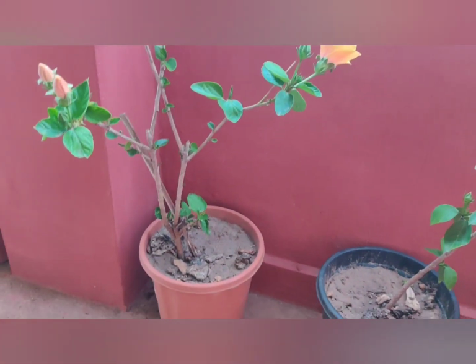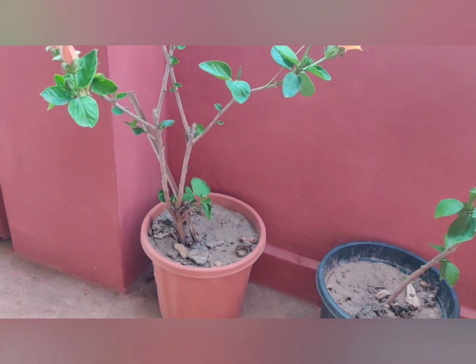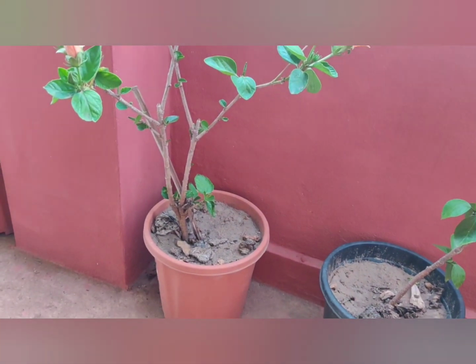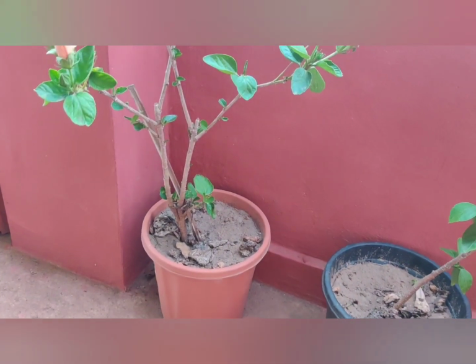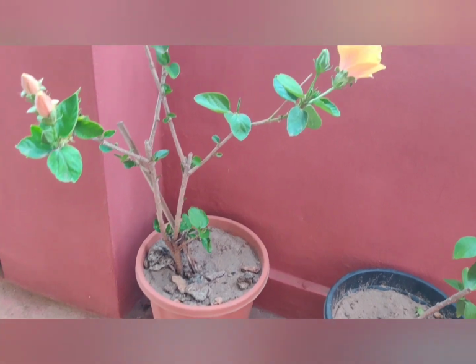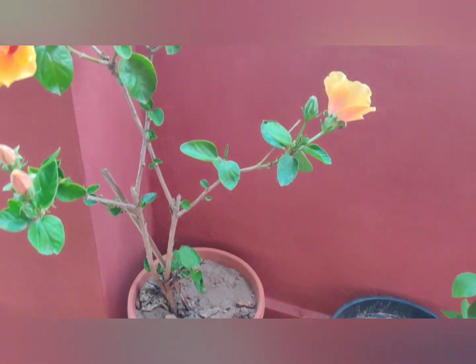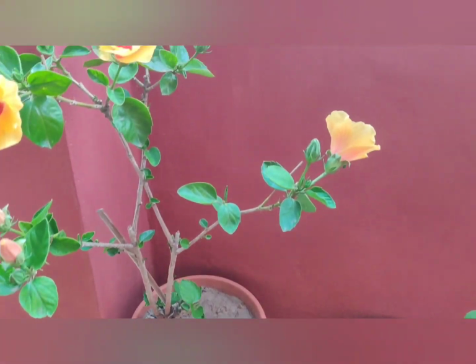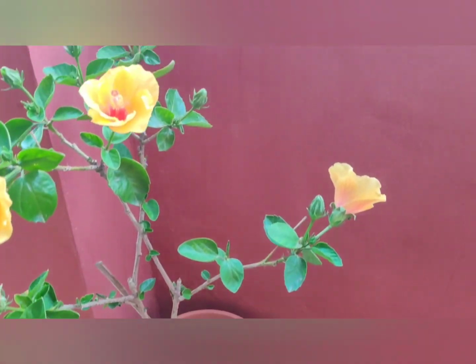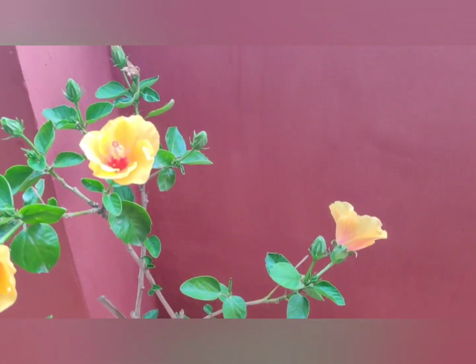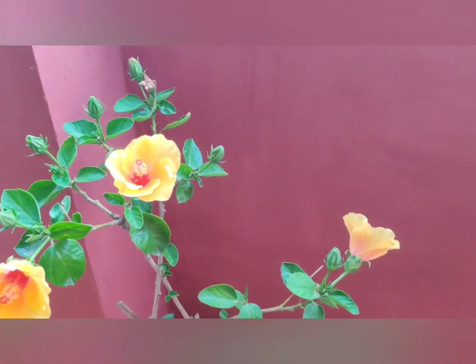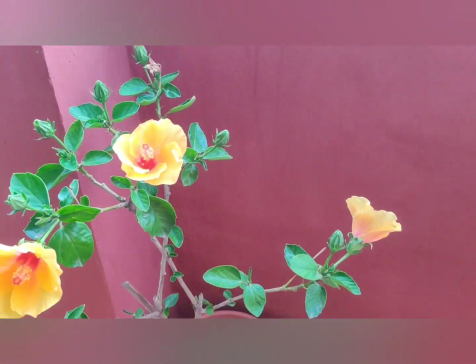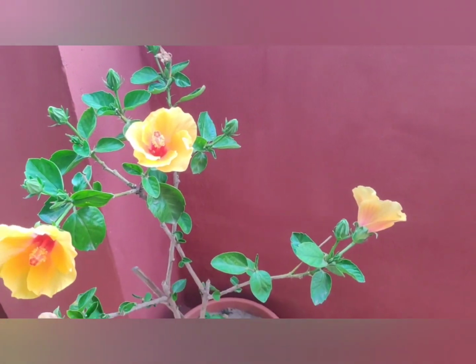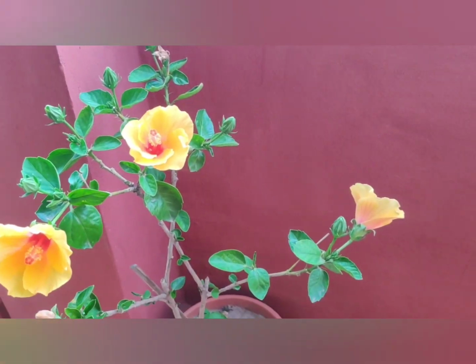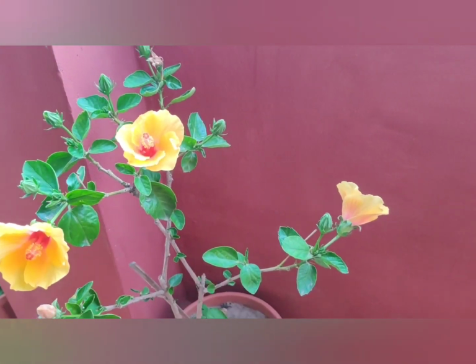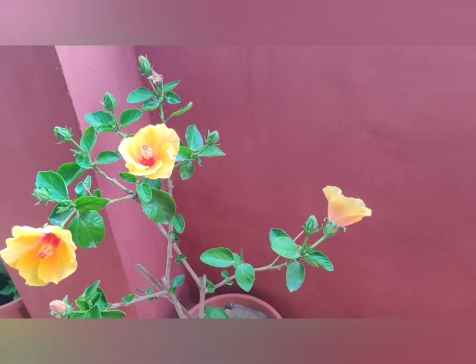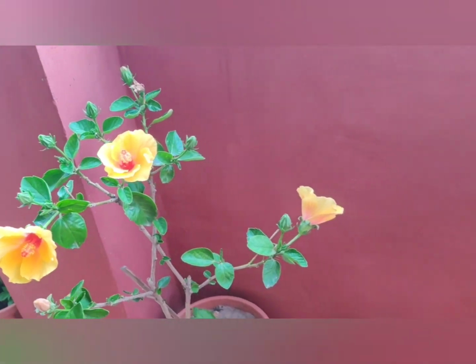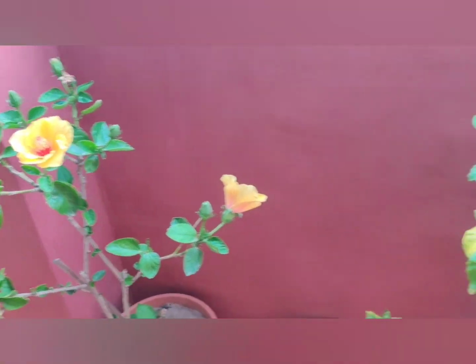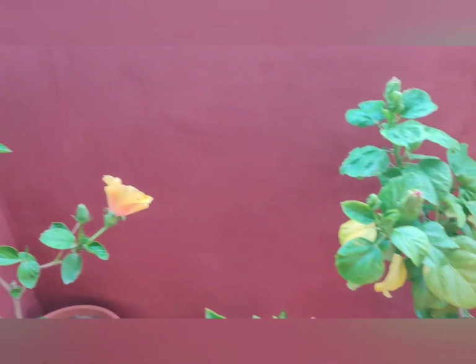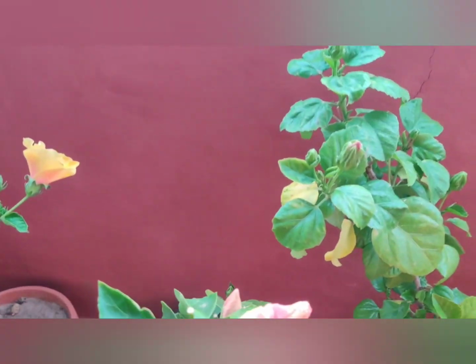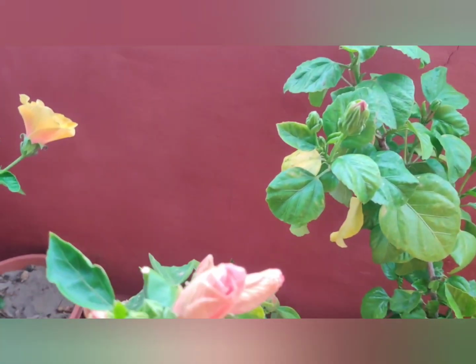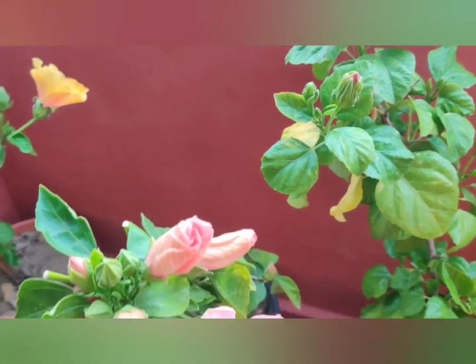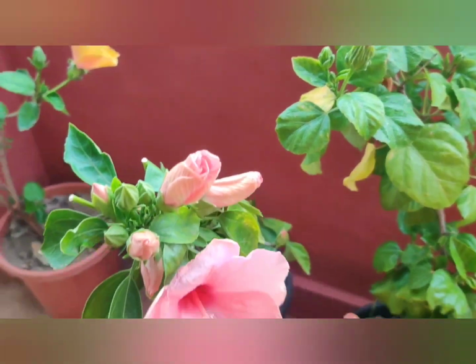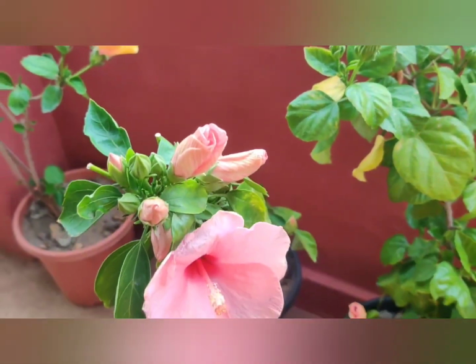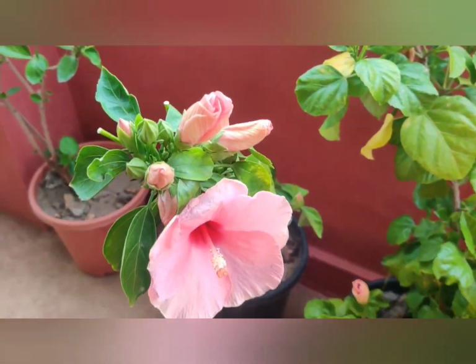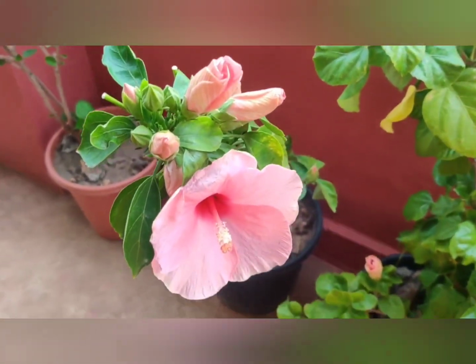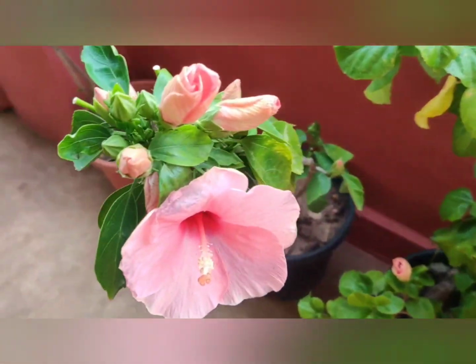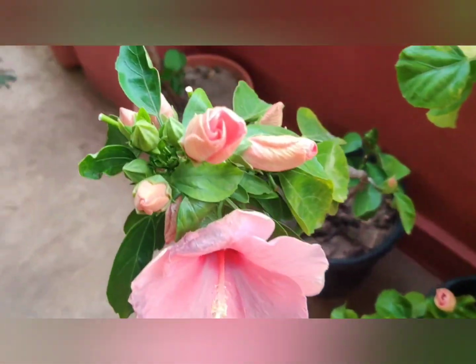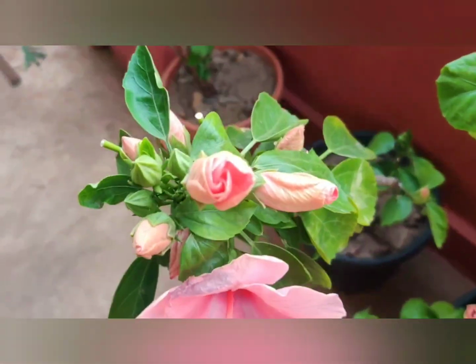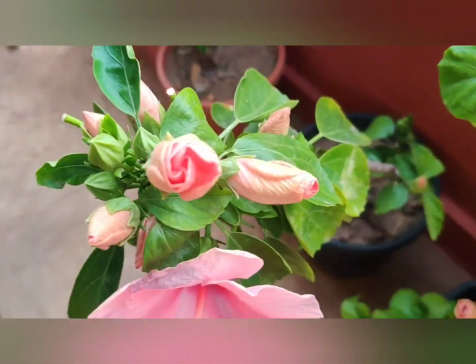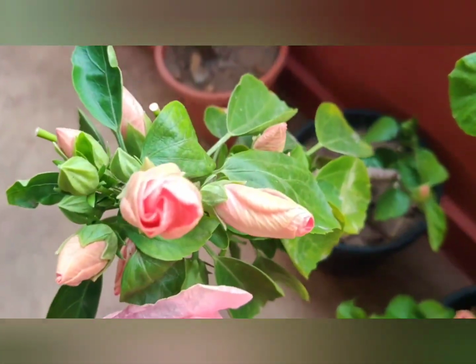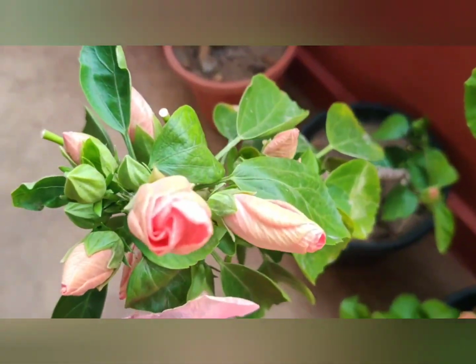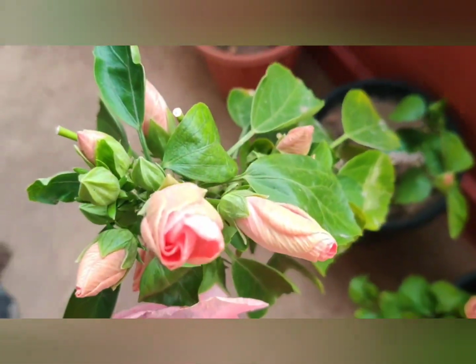I am going to put the mandarin in 11 inches and put it in the large branches. I am going to fold the mandarin in 12 inches.